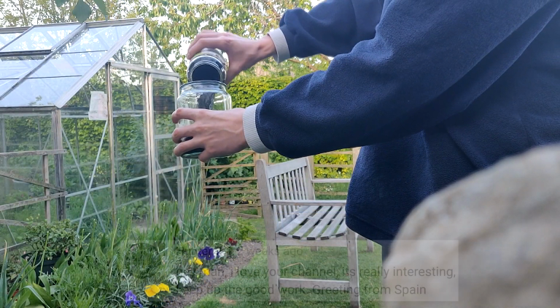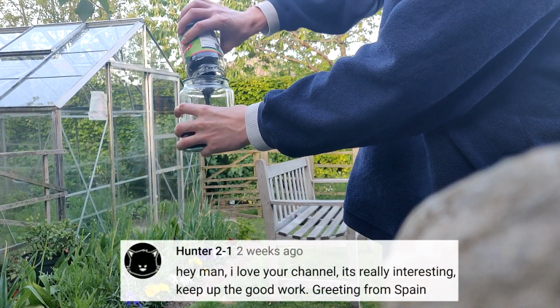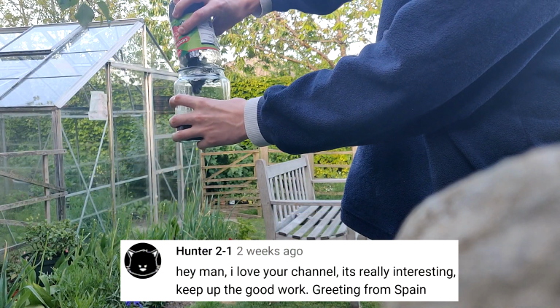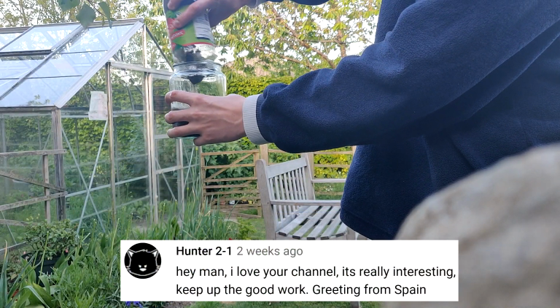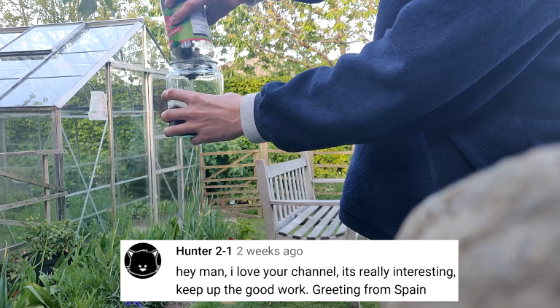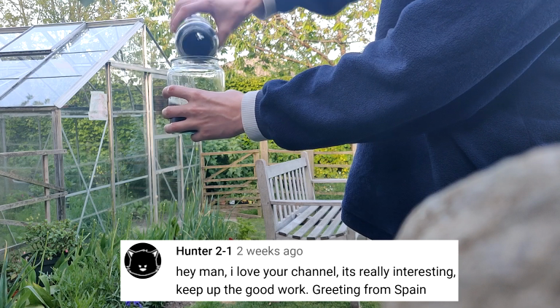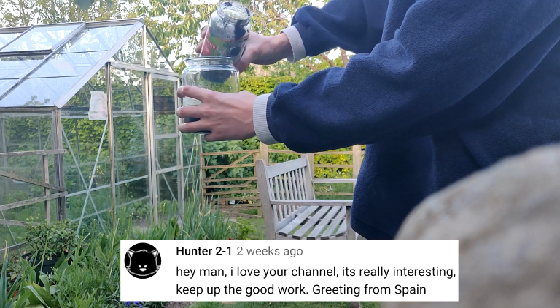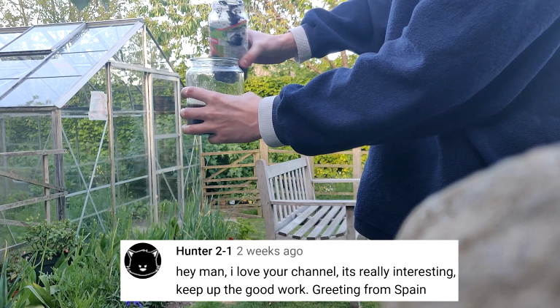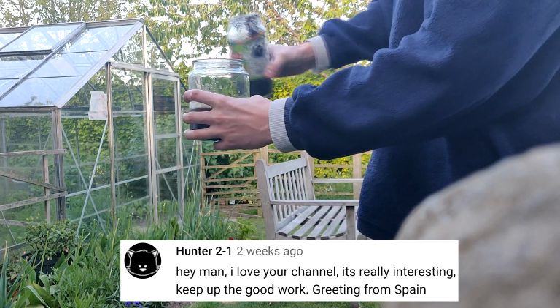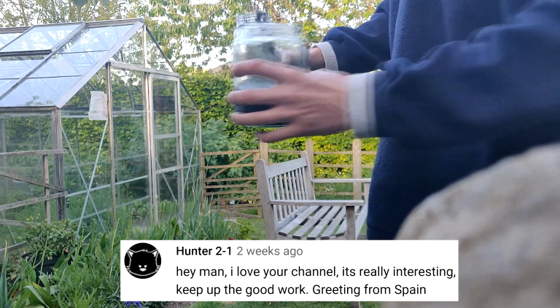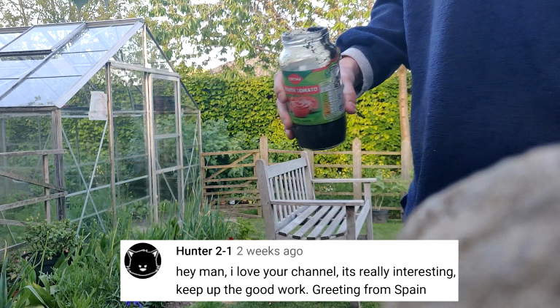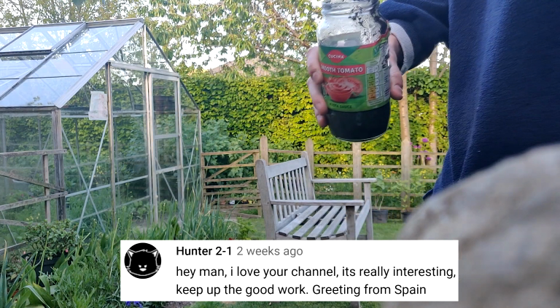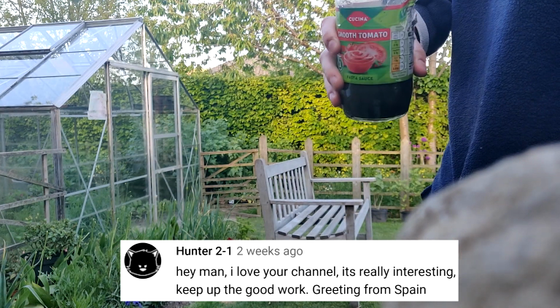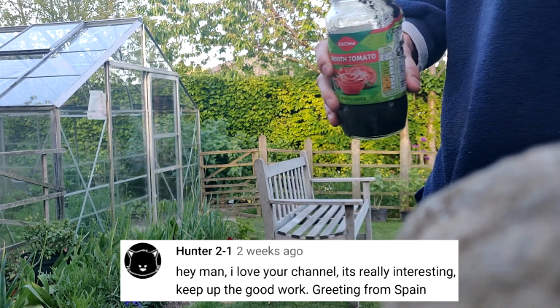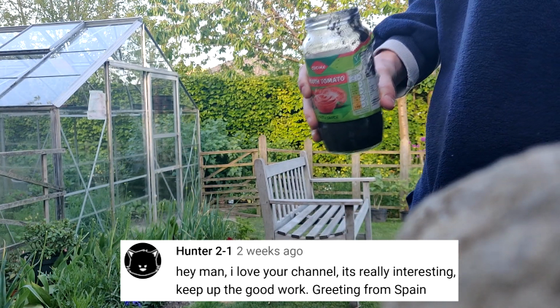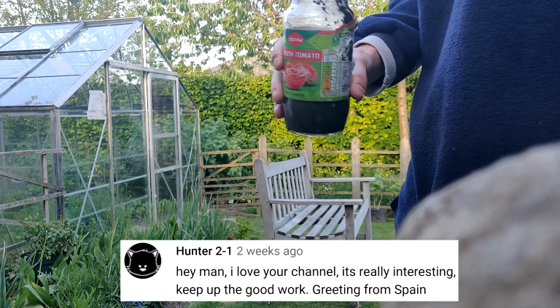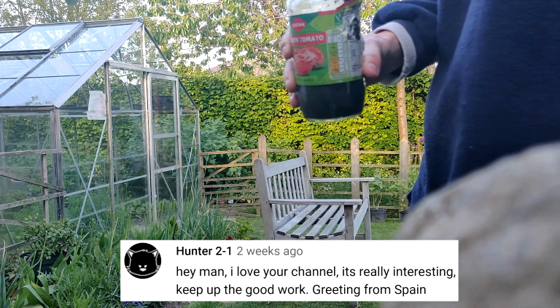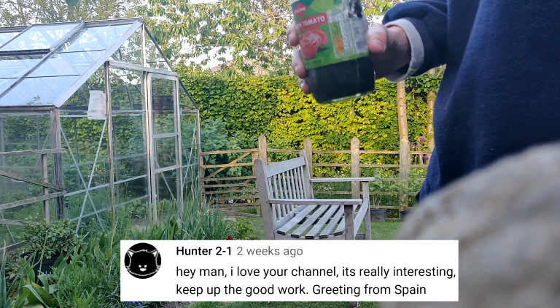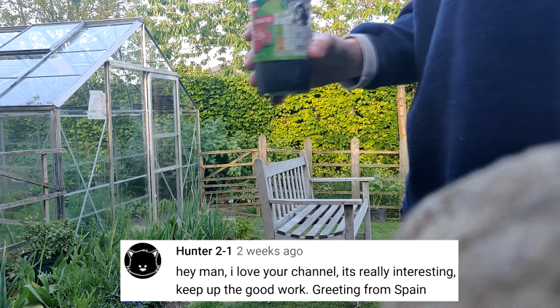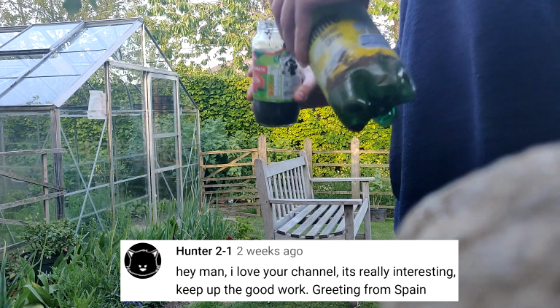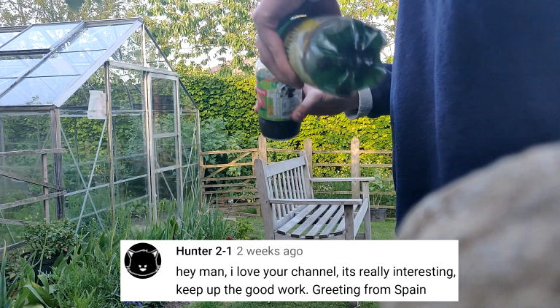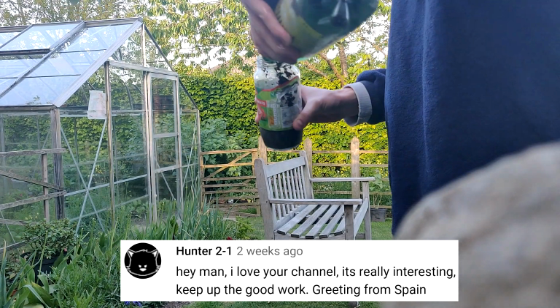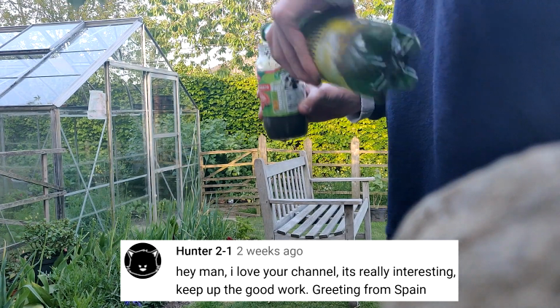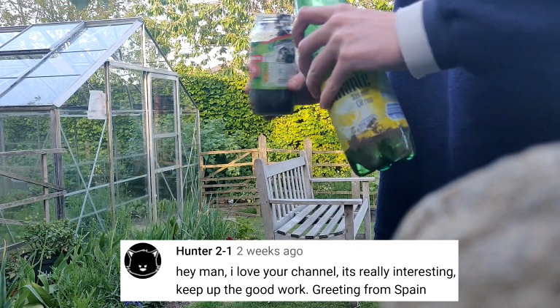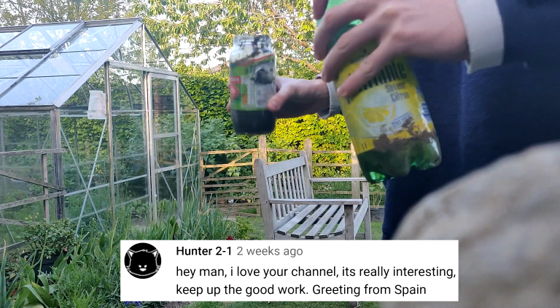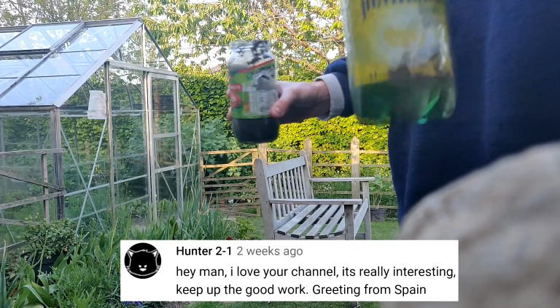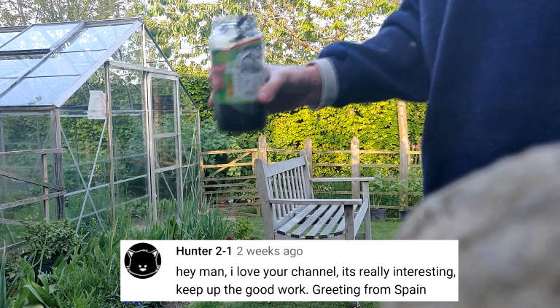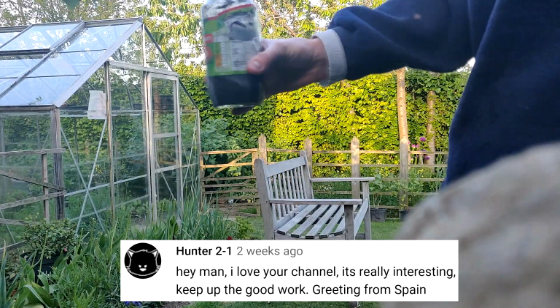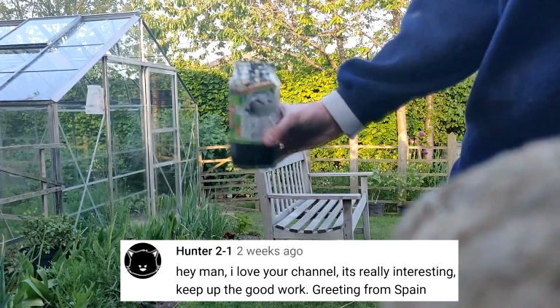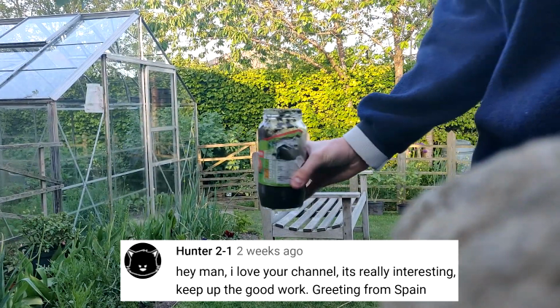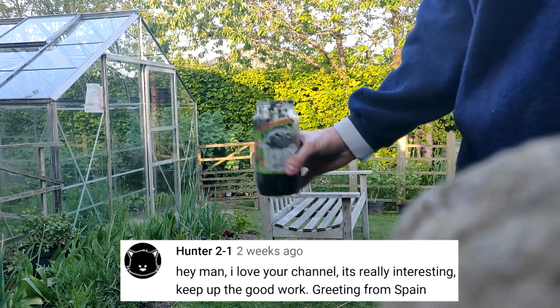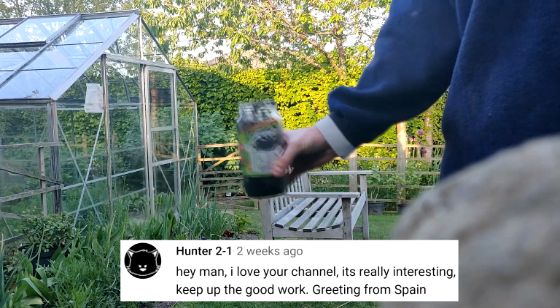The featured comment for this video is from Hunter21 who says loves the channel, it's really interesting, and greetings from Spain. So thank you so much for that lovely comment. If you want to be featured in the next video make sure you leave a comment down below and you might just be the lucky person who gets picked.